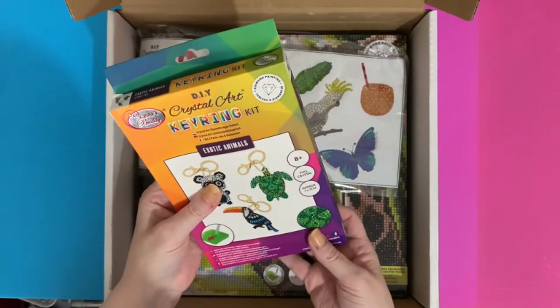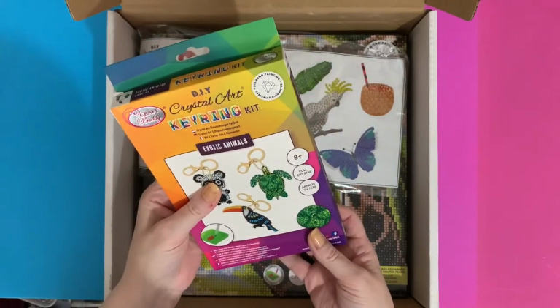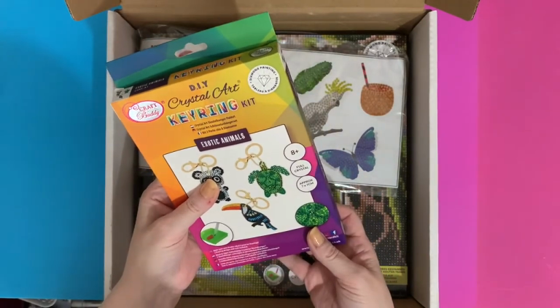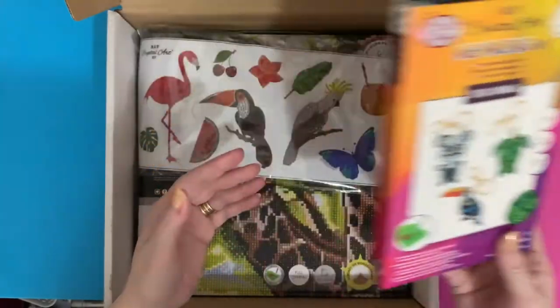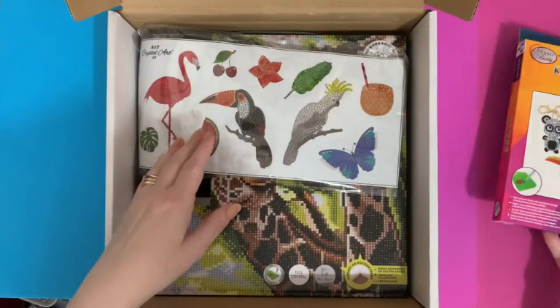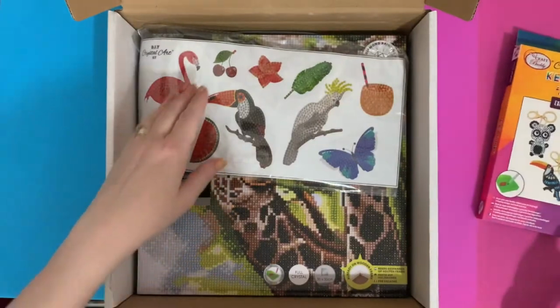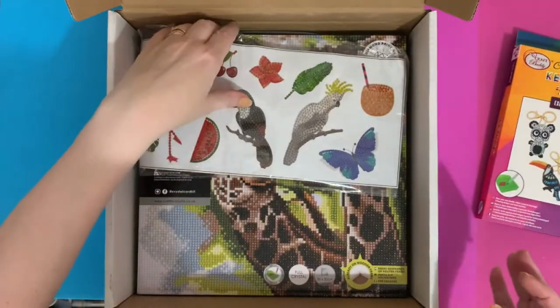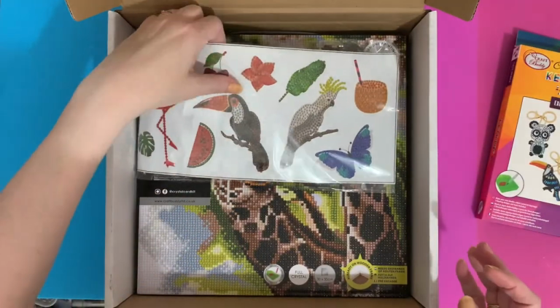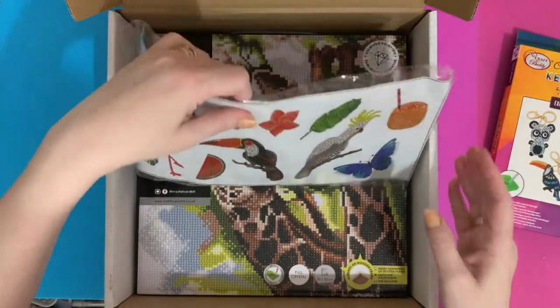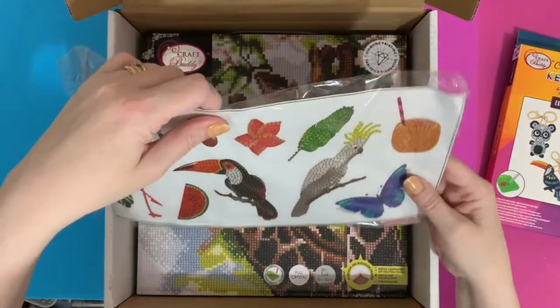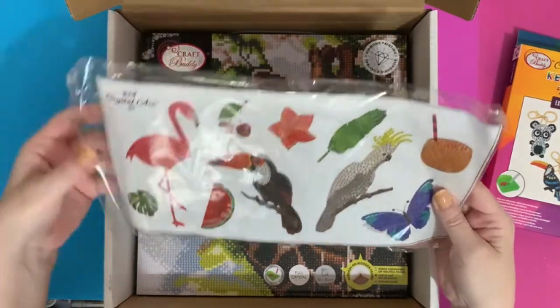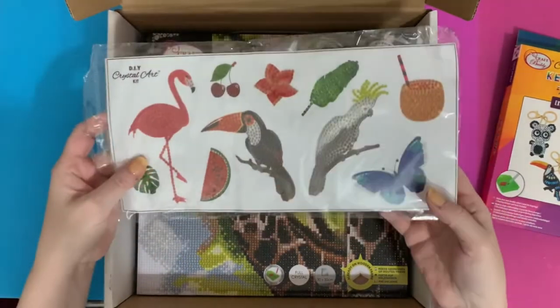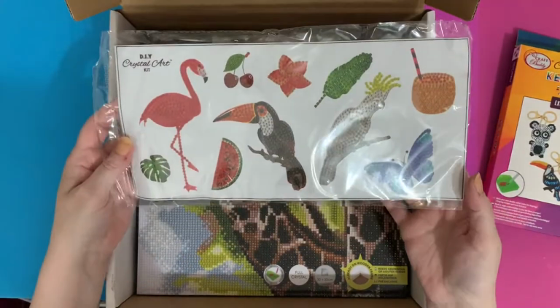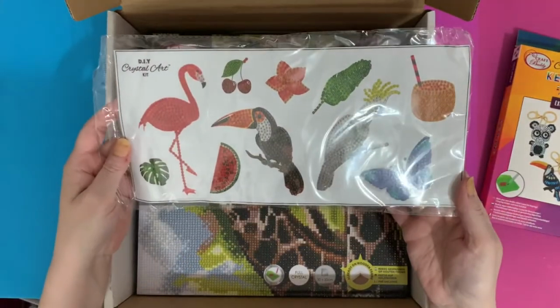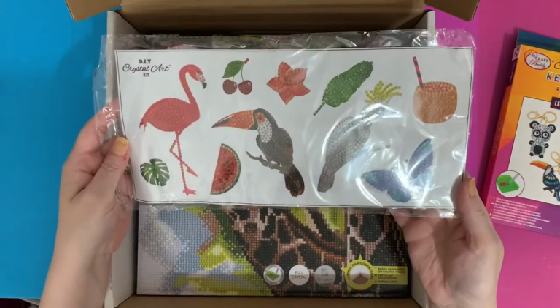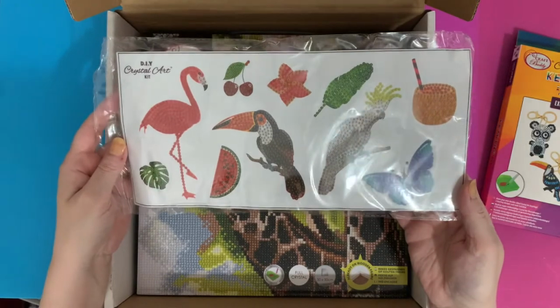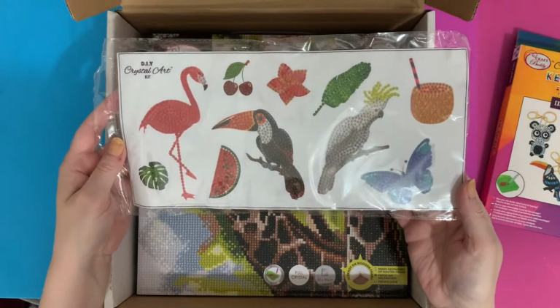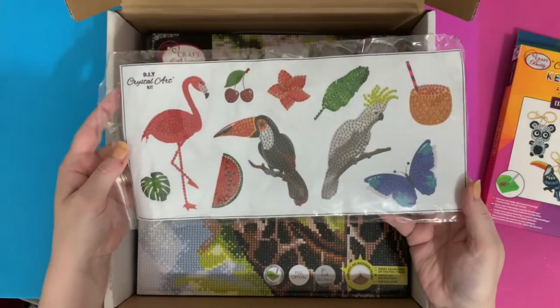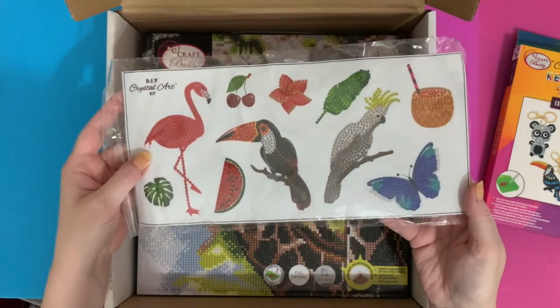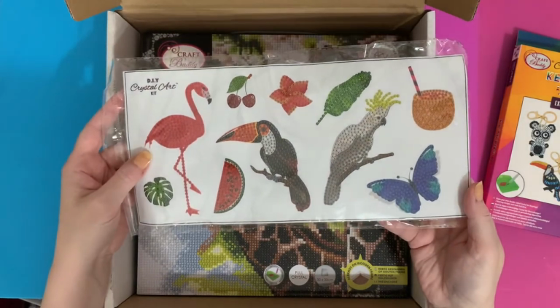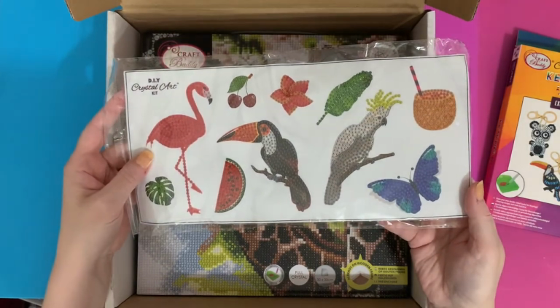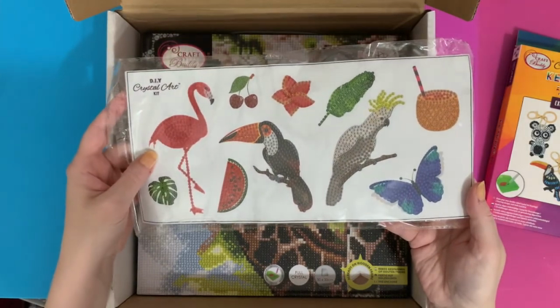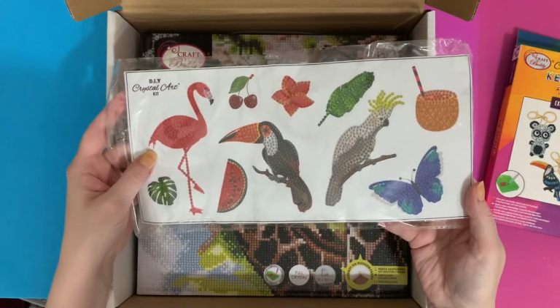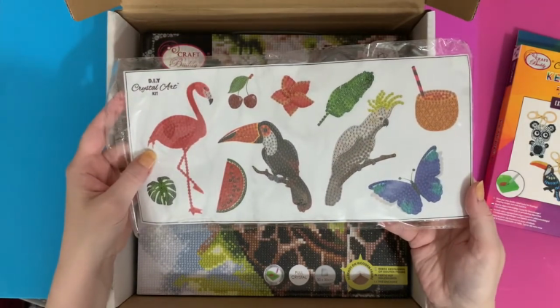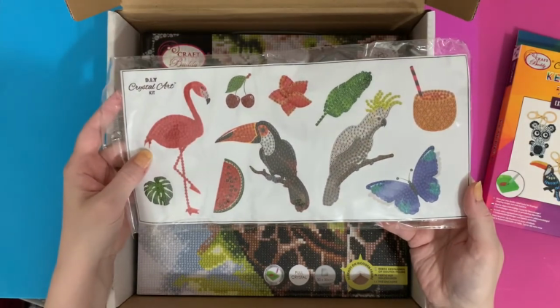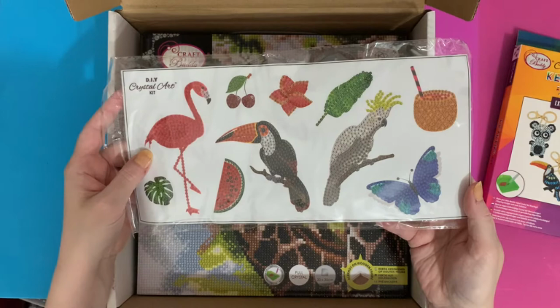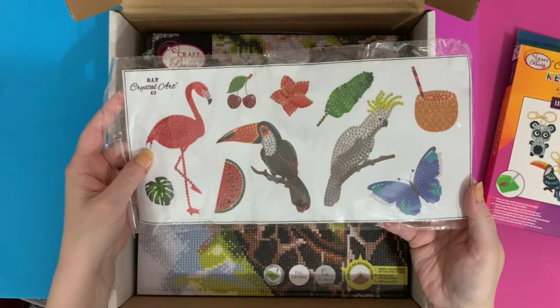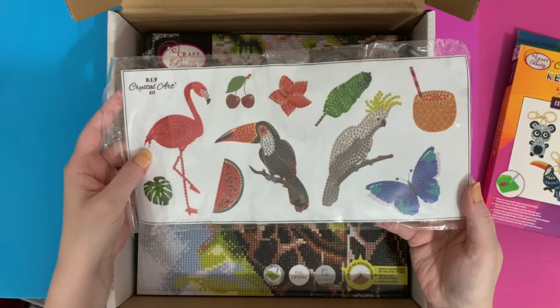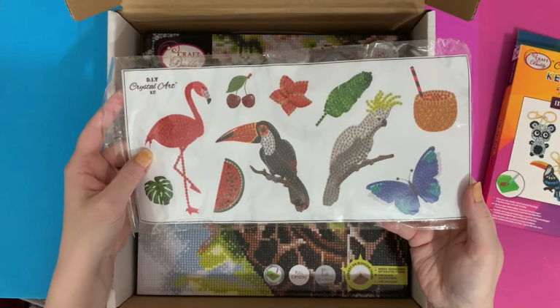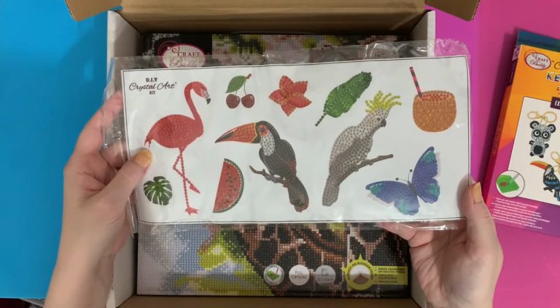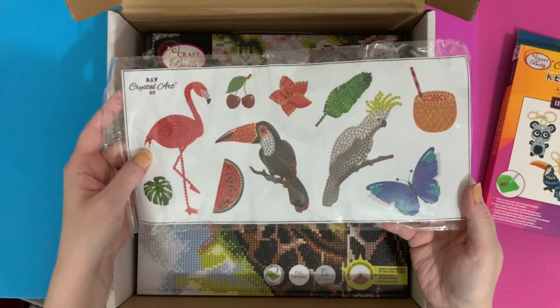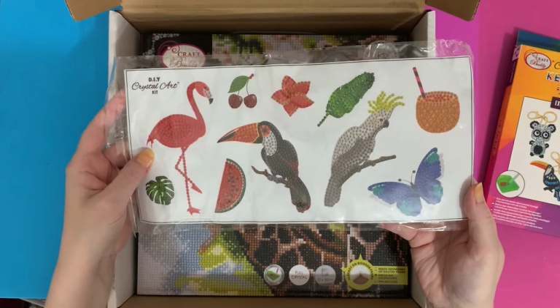Key rings — always need key rings! At the time of making this video, Craft Buddy have a promotion: if you spend £20, you get this sticker kit free.